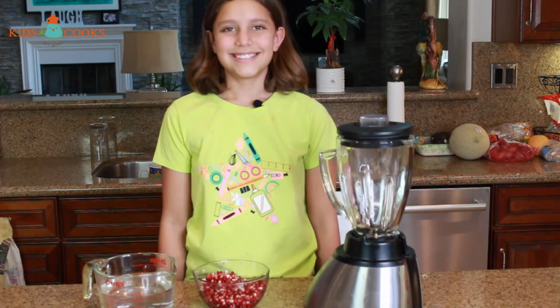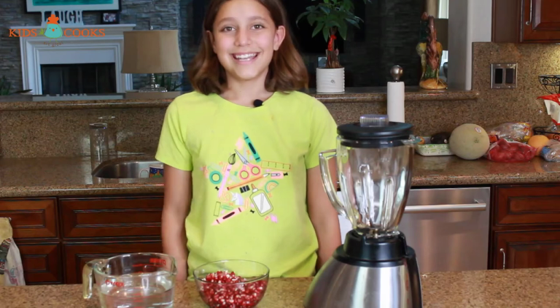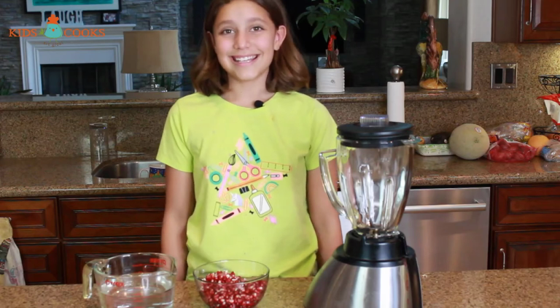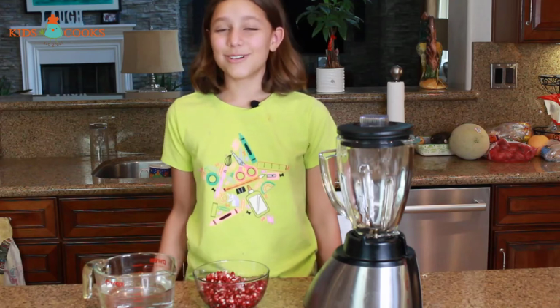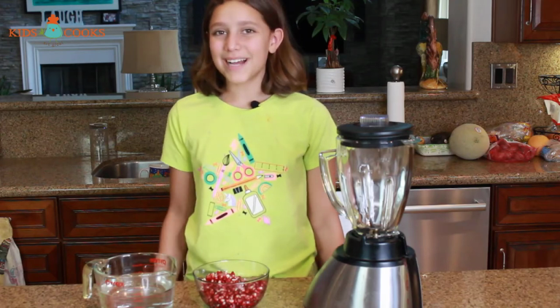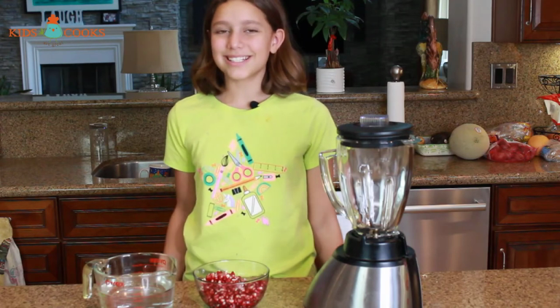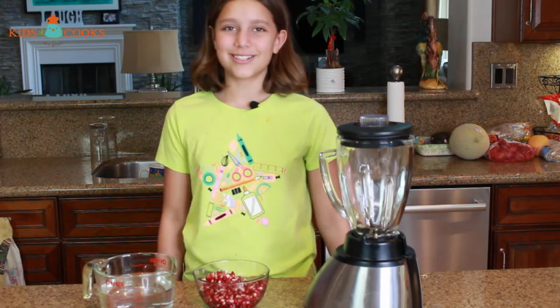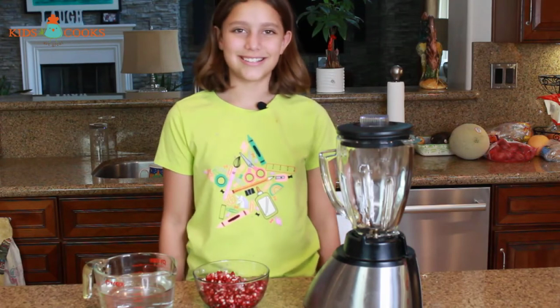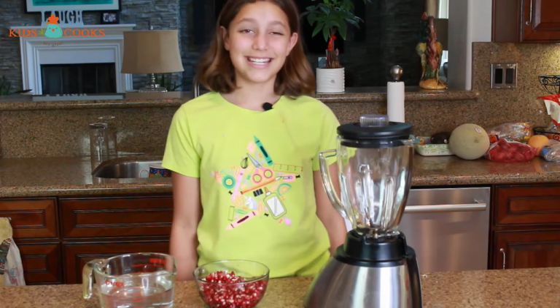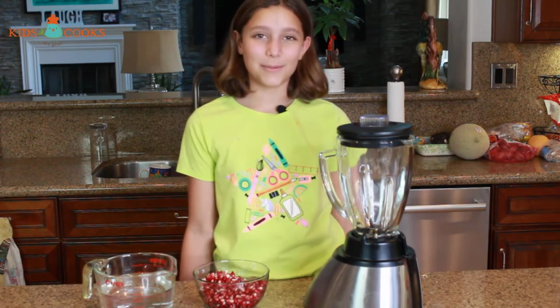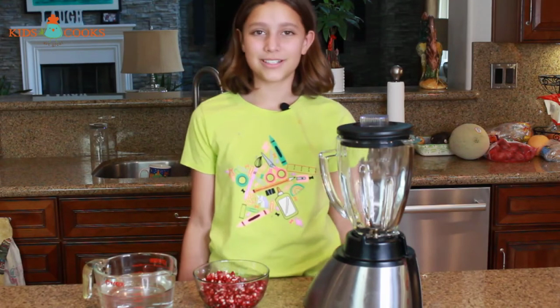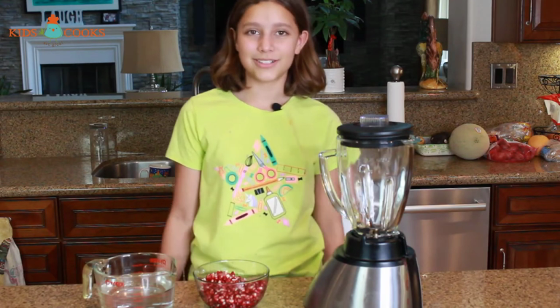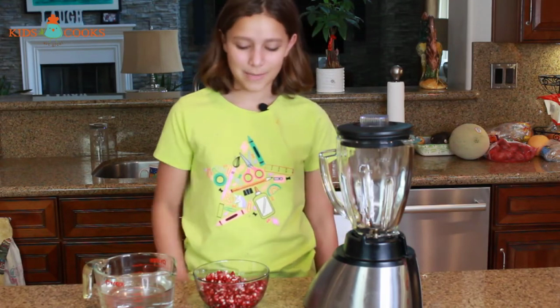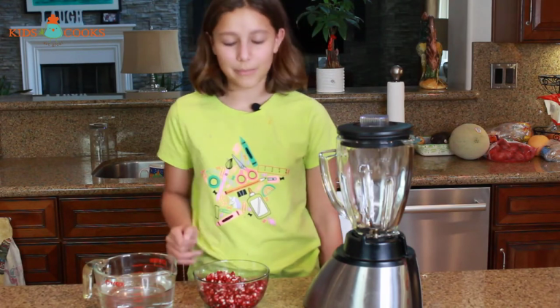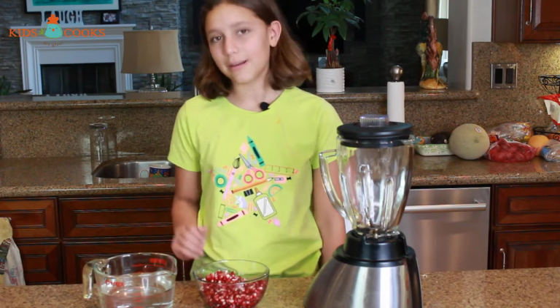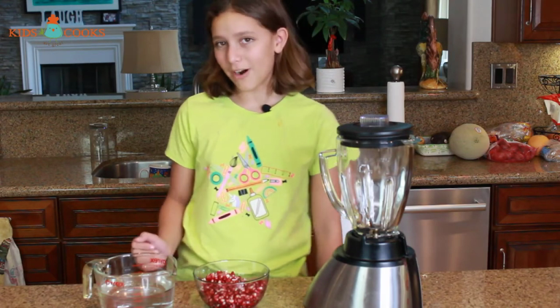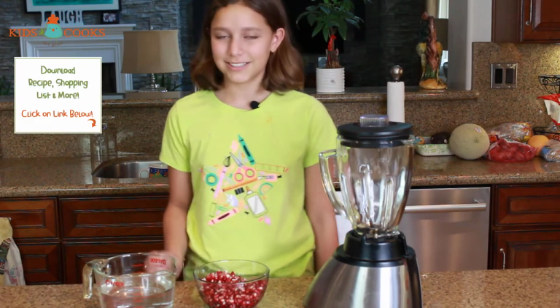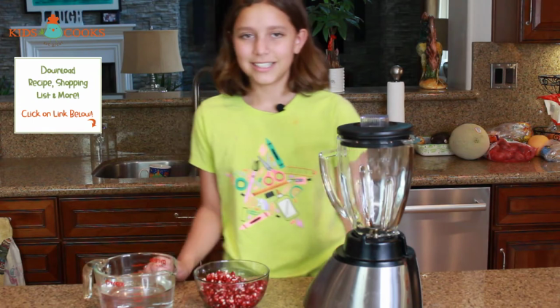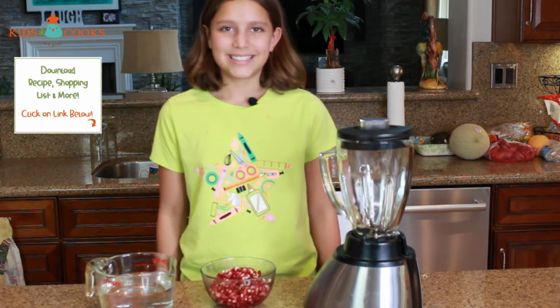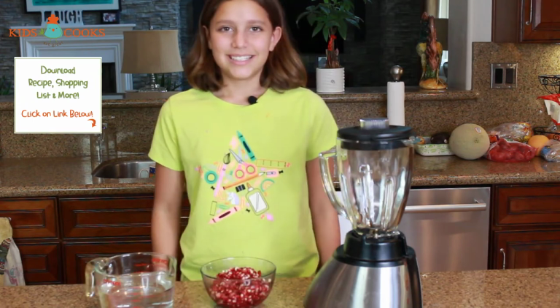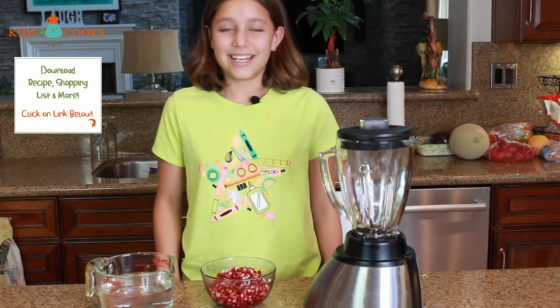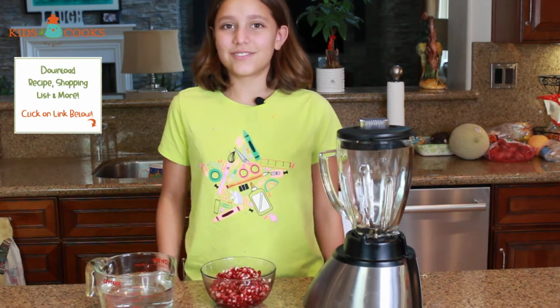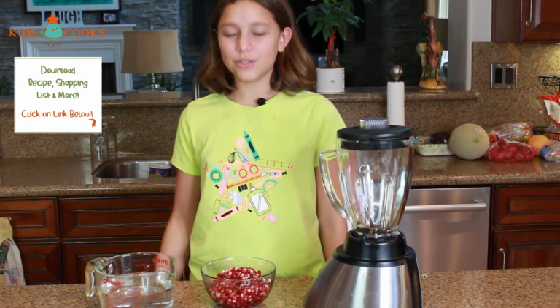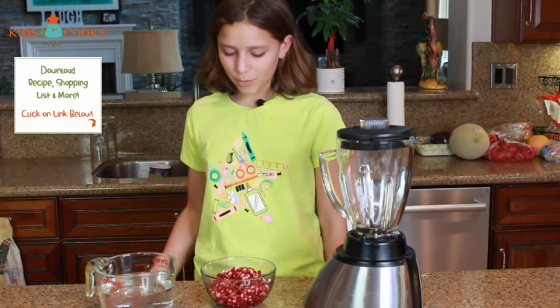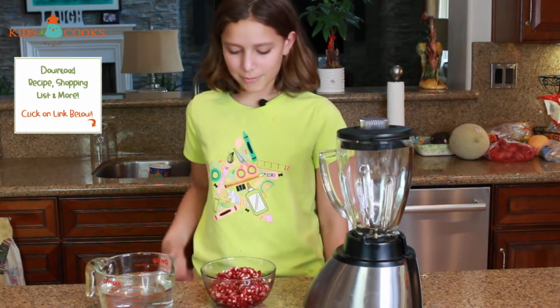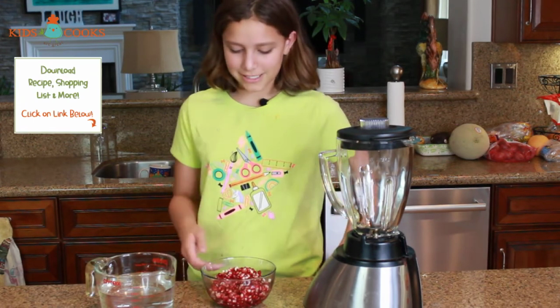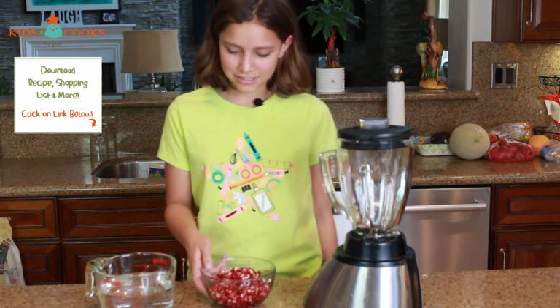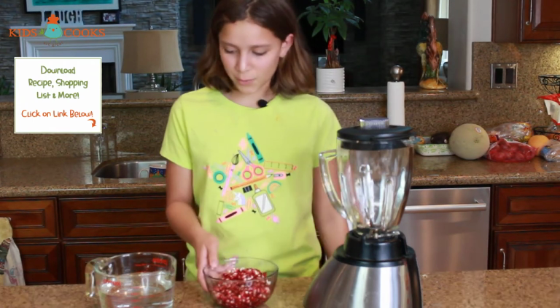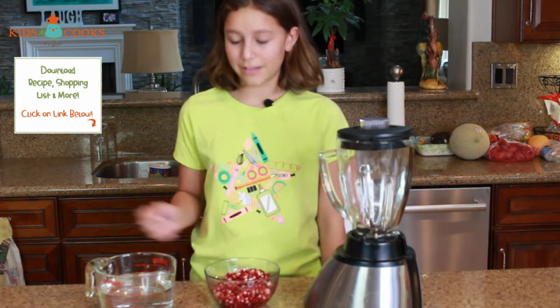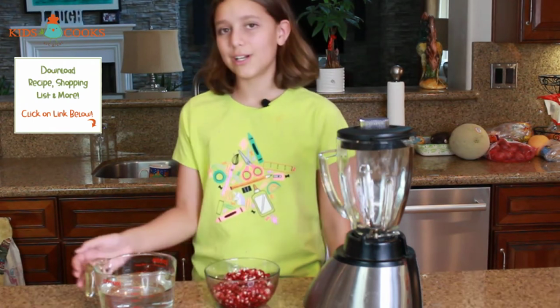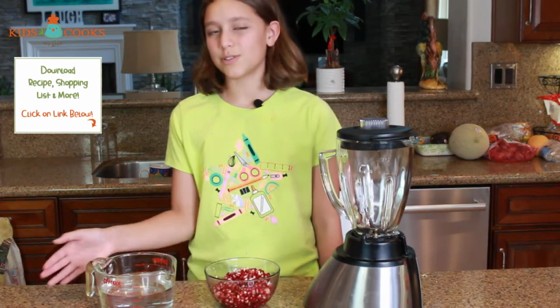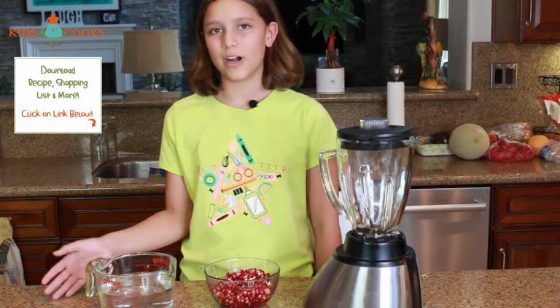Hey guys, welcome back to Kids Are Great Cooks. Today I'm going to show you how to make pomegranate water. I have two whole pomegranates in this bowl and three cups of water.